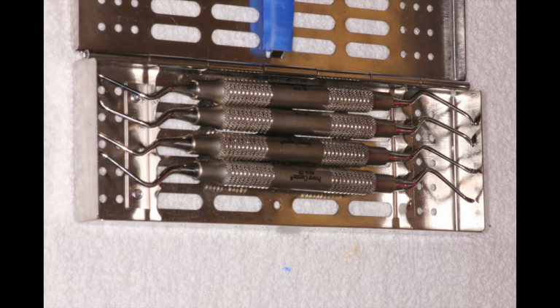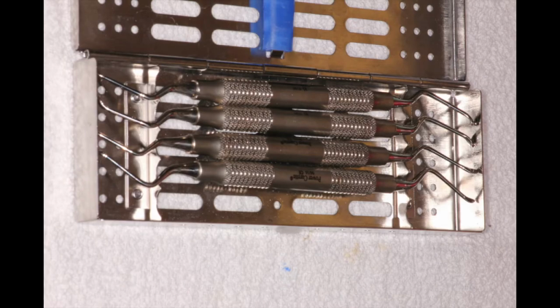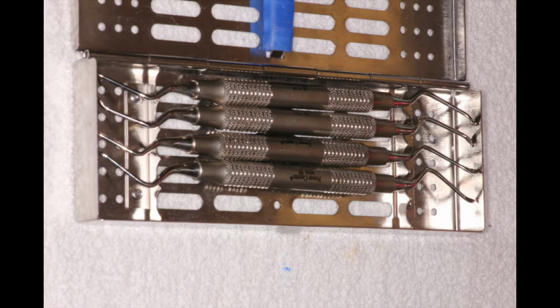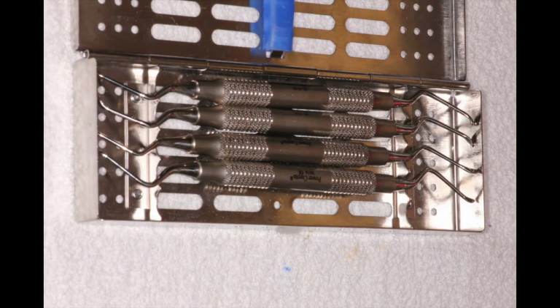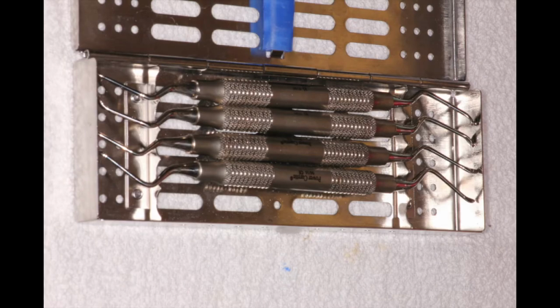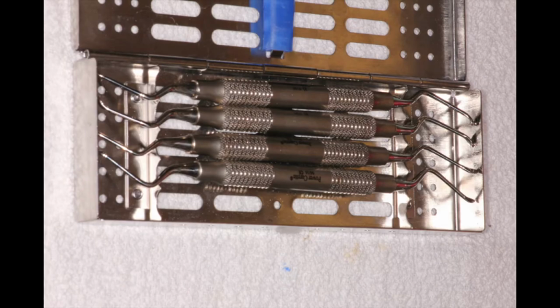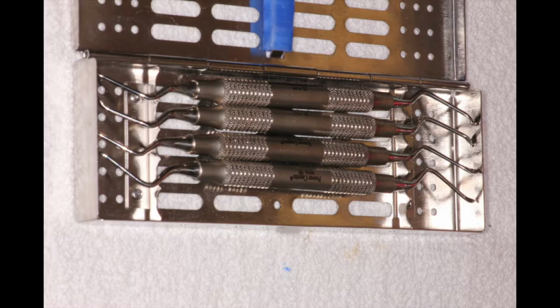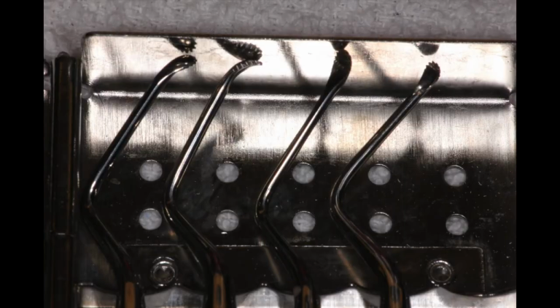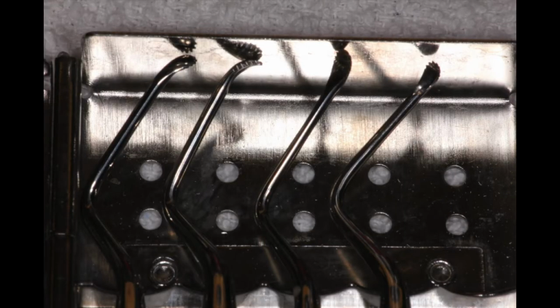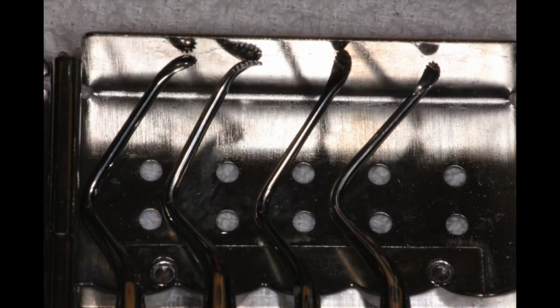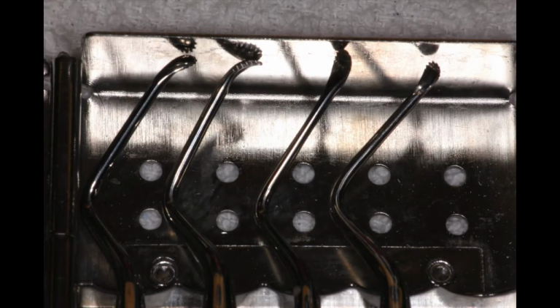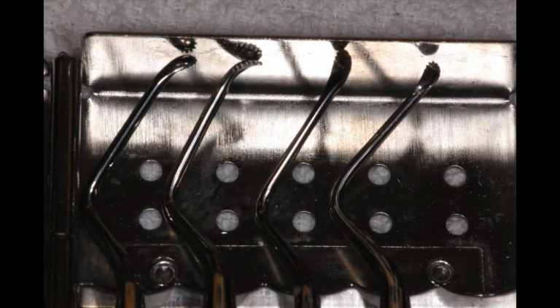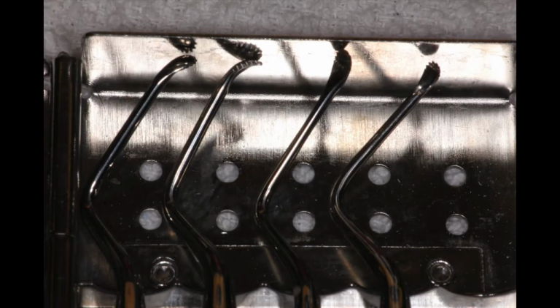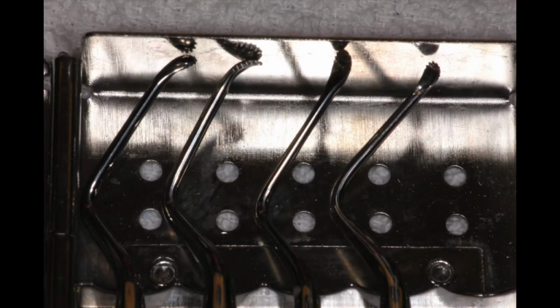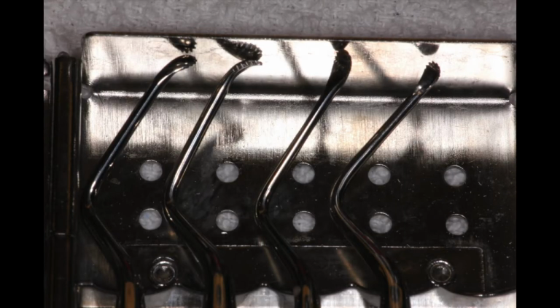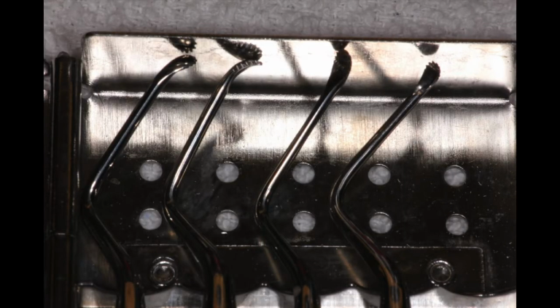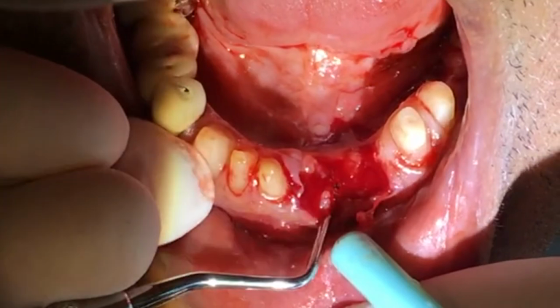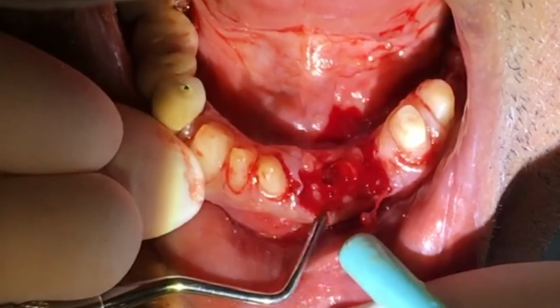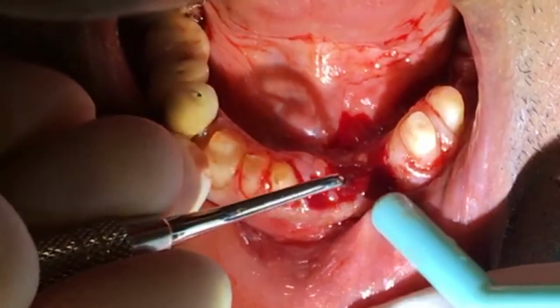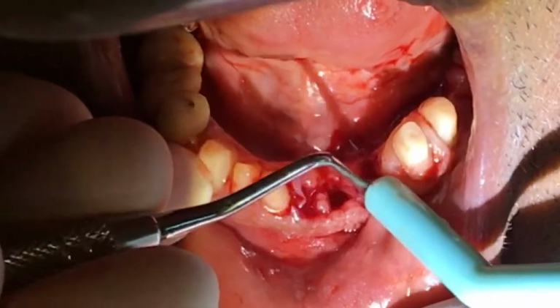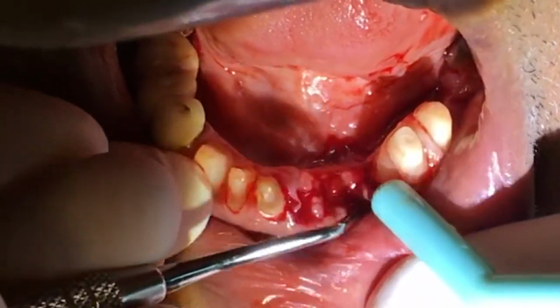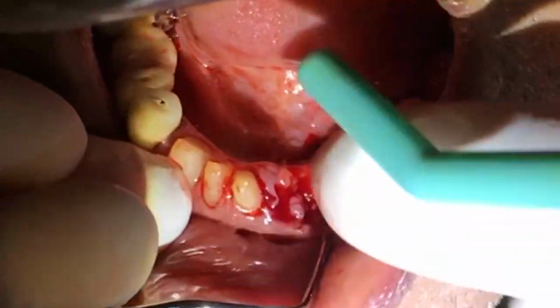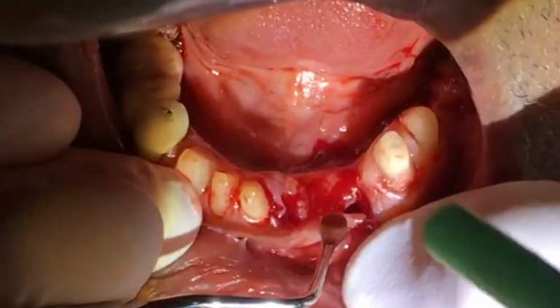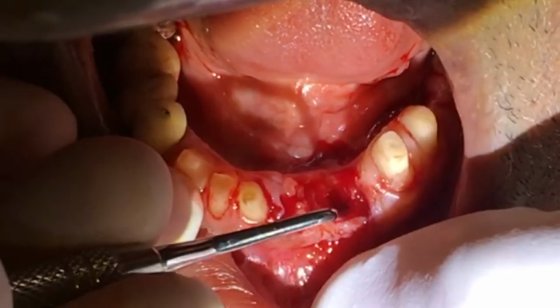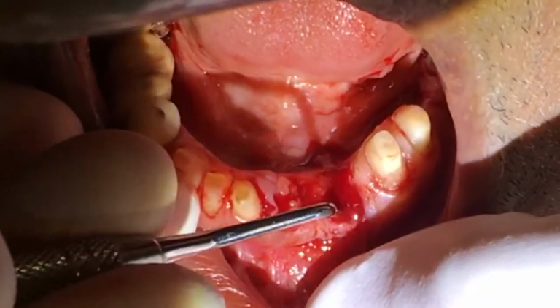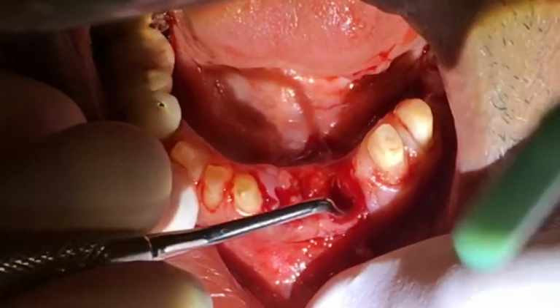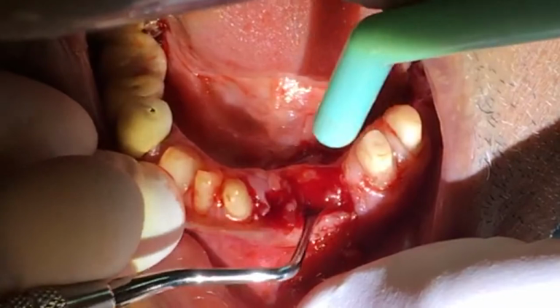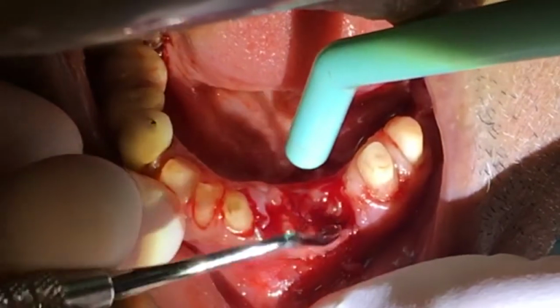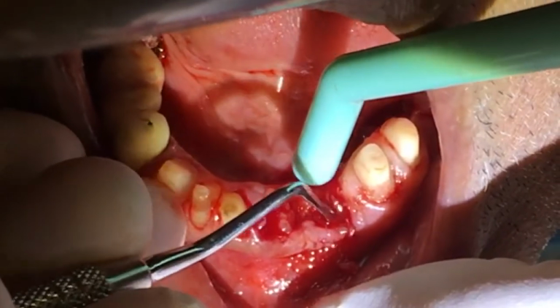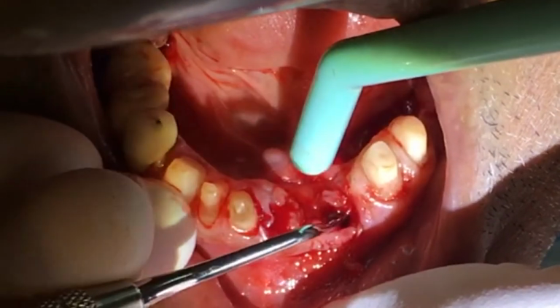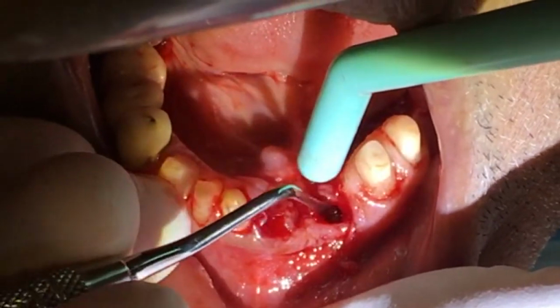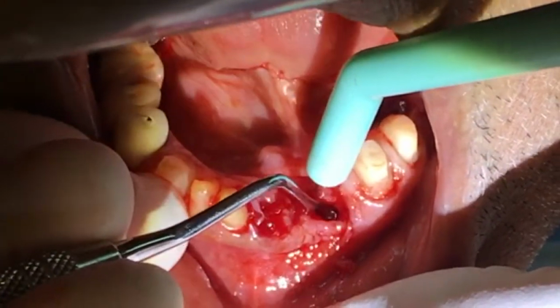The curettes actually have serrated edges on them to clean out all of that debris that was inside there. That probably took a good seven or eight minutes of scraping just to get that soft tissue out, to allow the socket to heal the best way it possibly can.